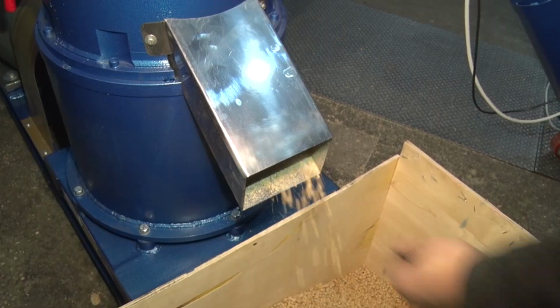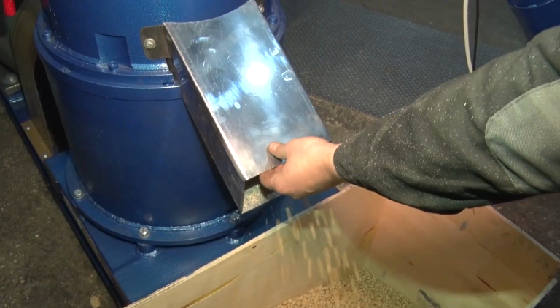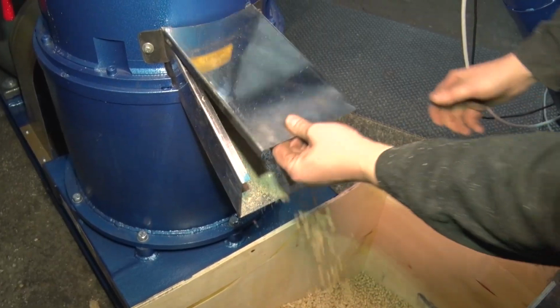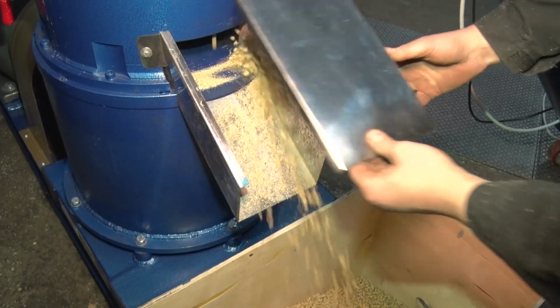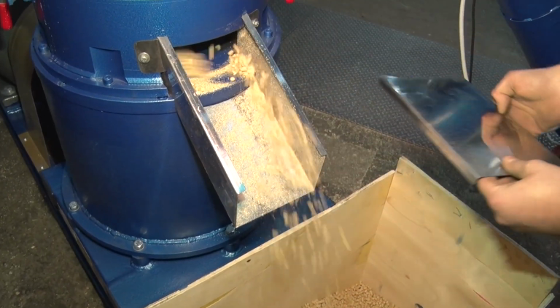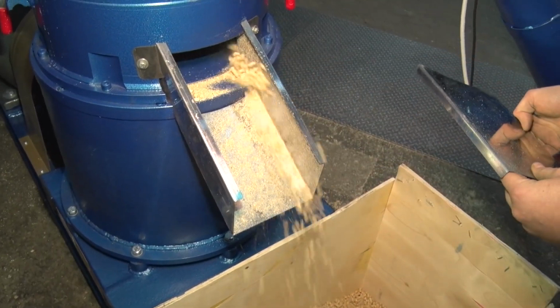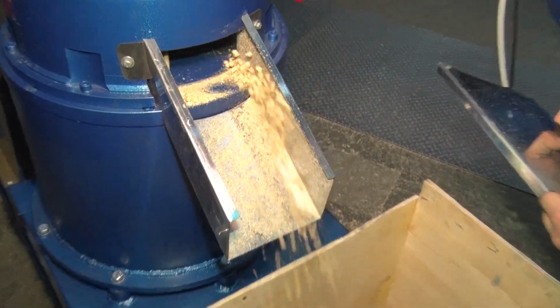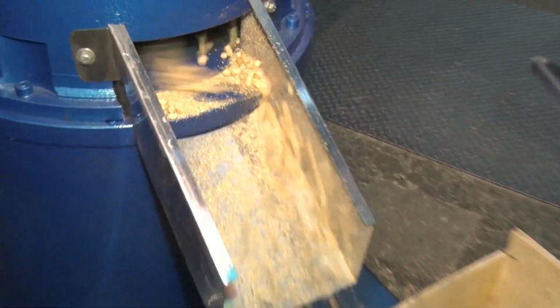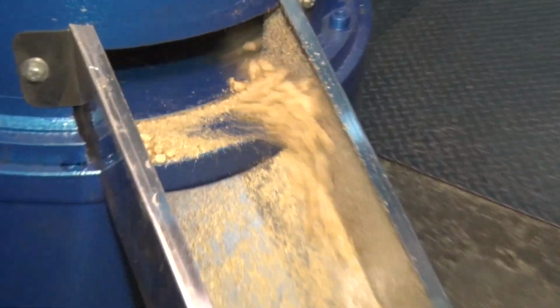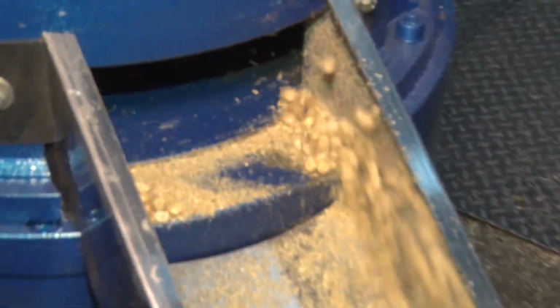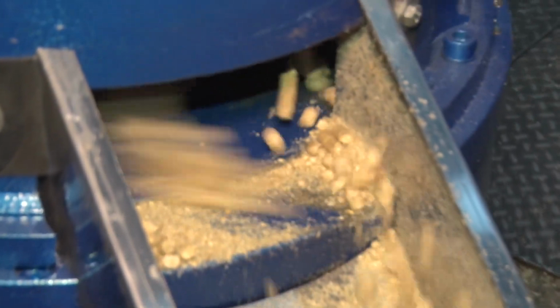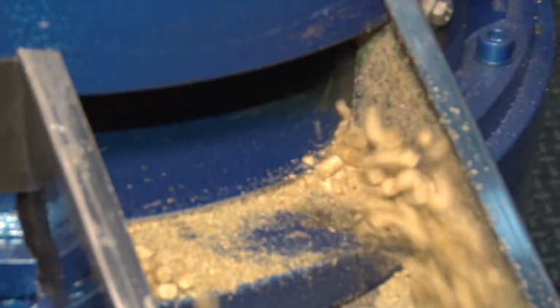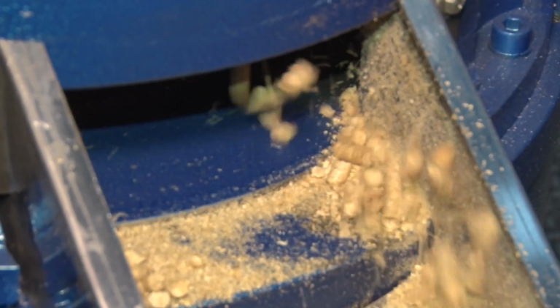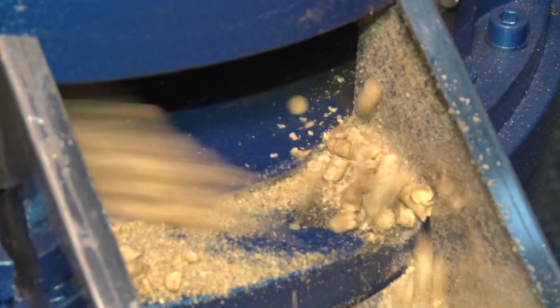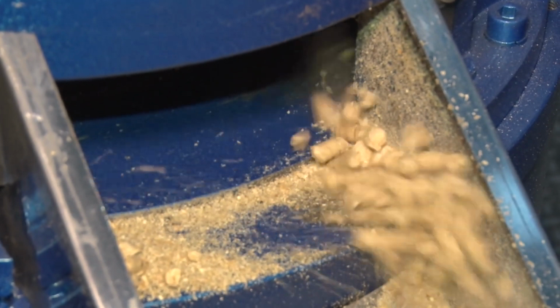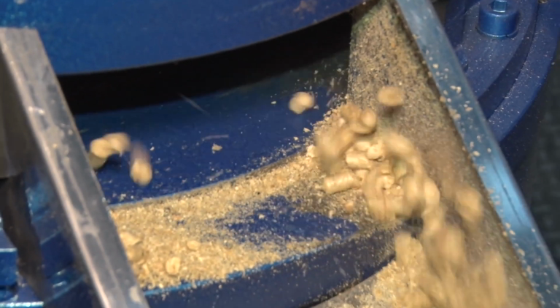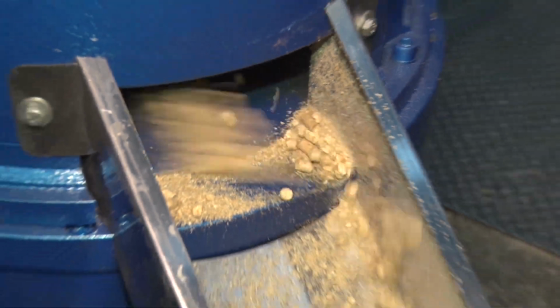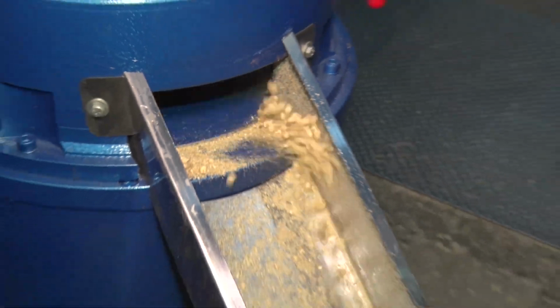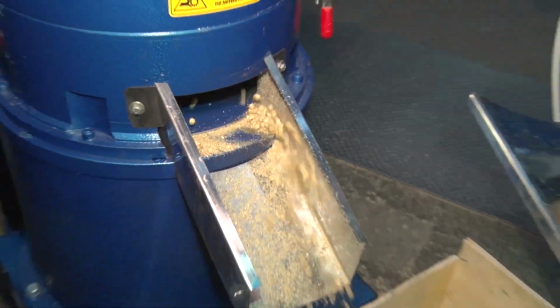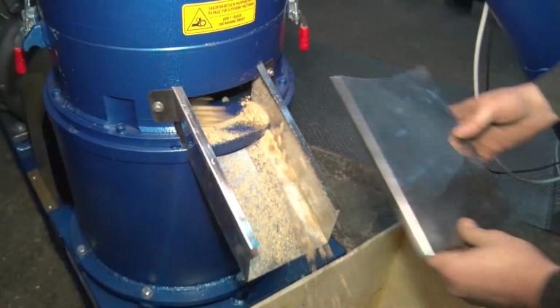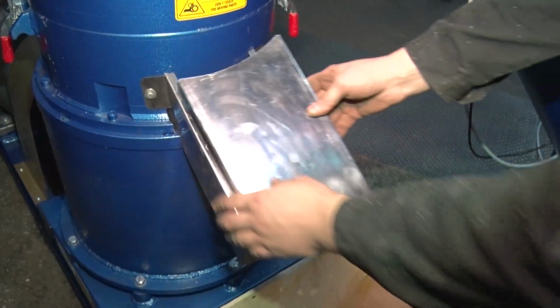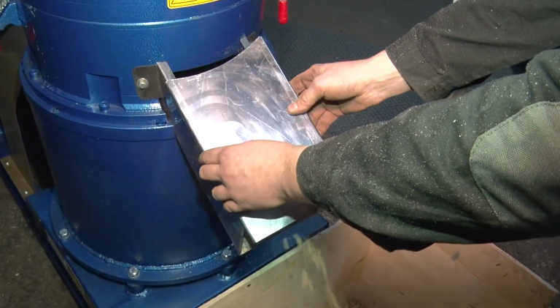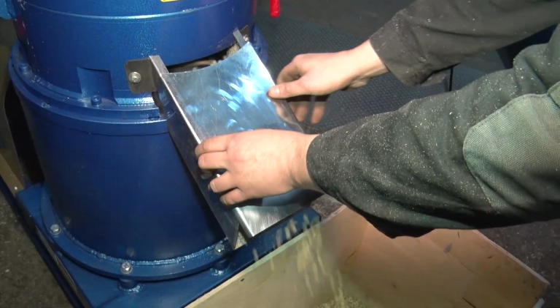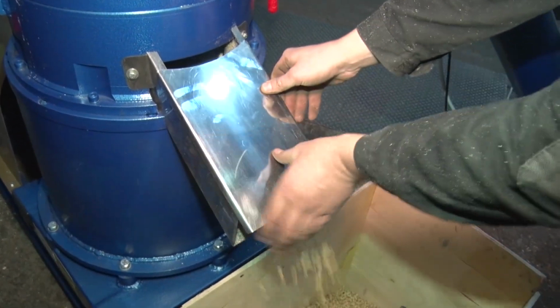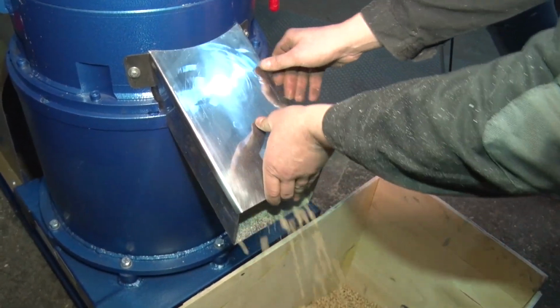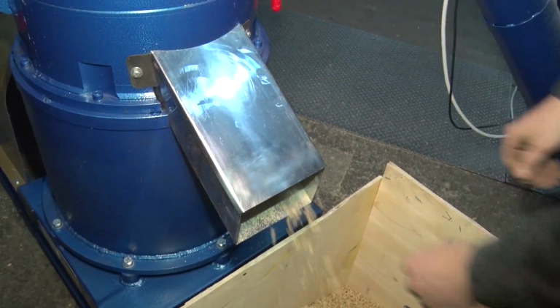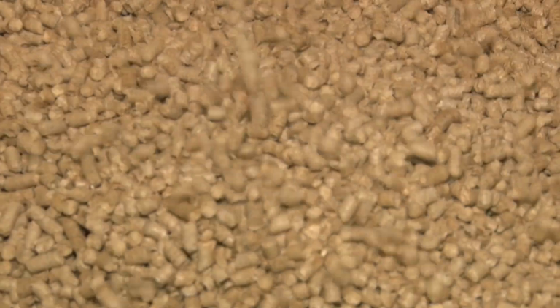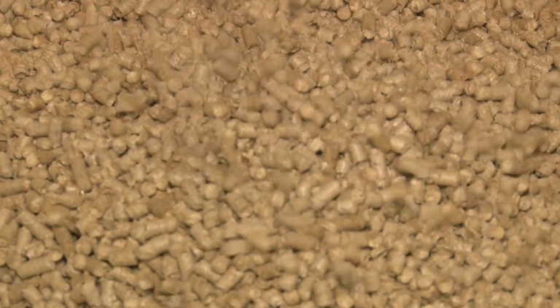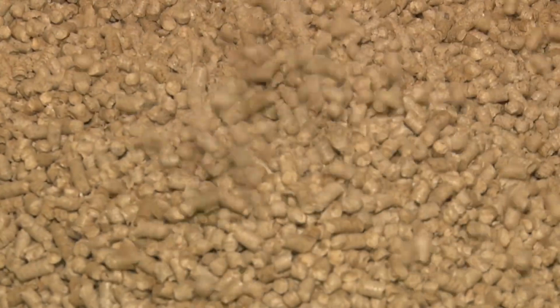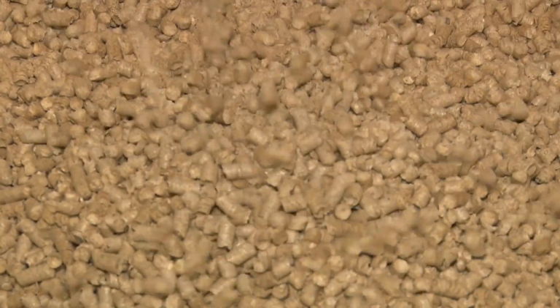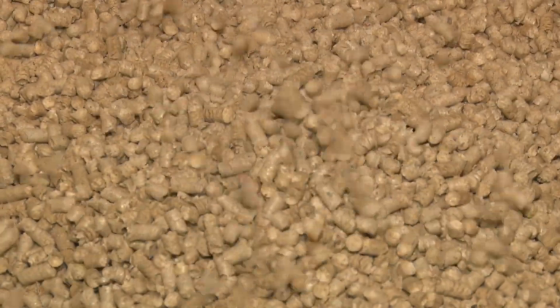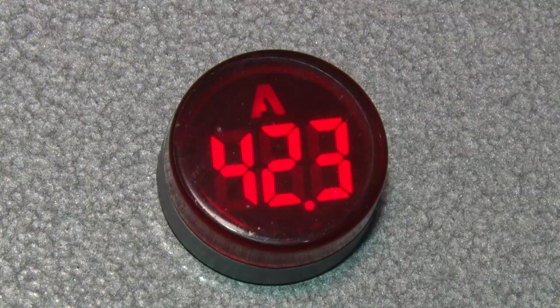Let me draw your attention to the granulator's conical rollers. These rollers provide a completely different granulating experience compared to flat cylindrical rollers. Thanks to the cone shape,